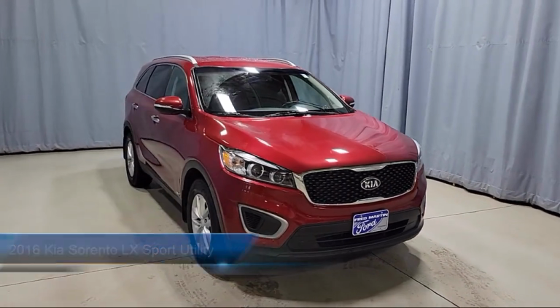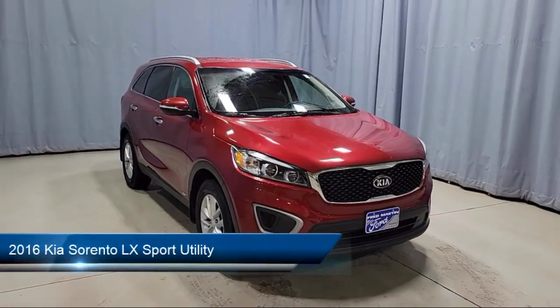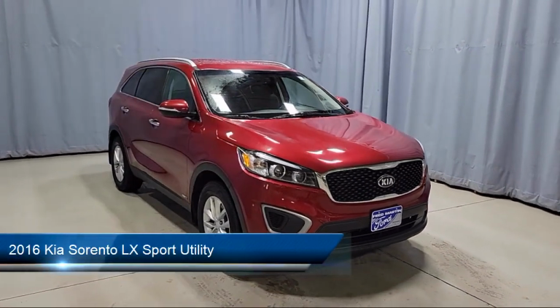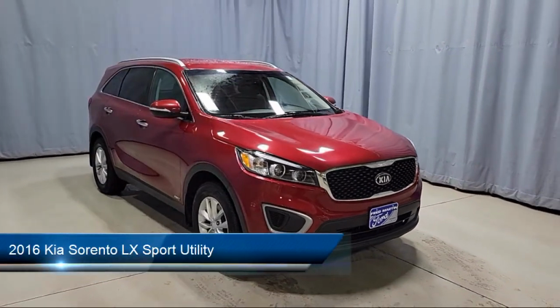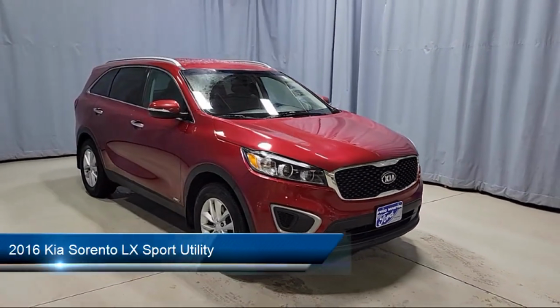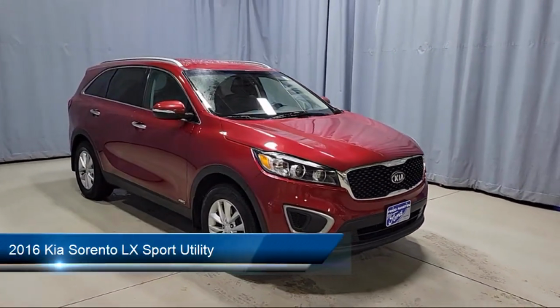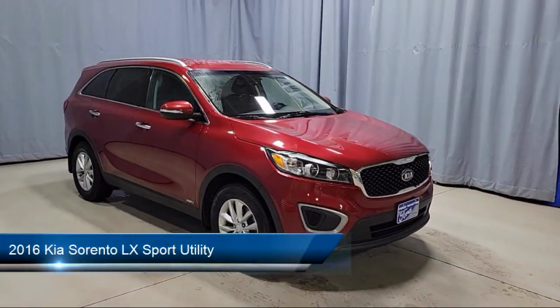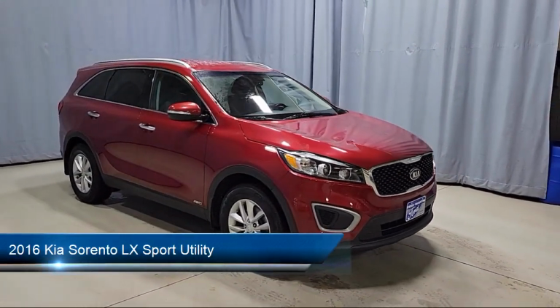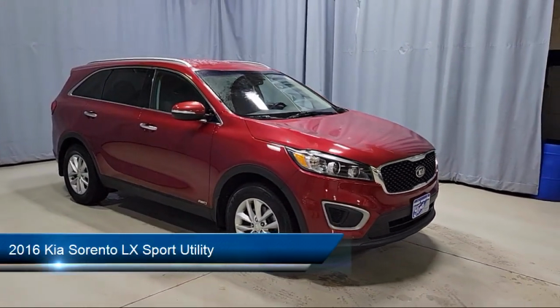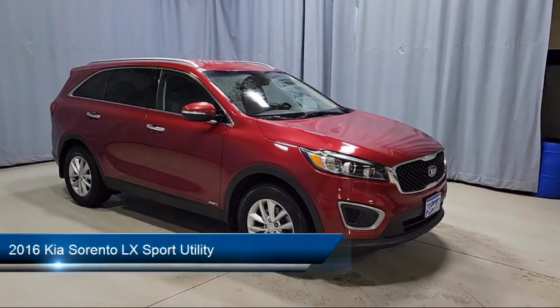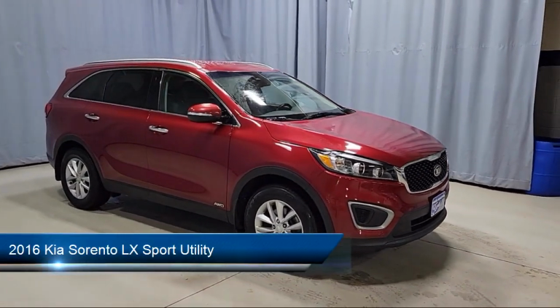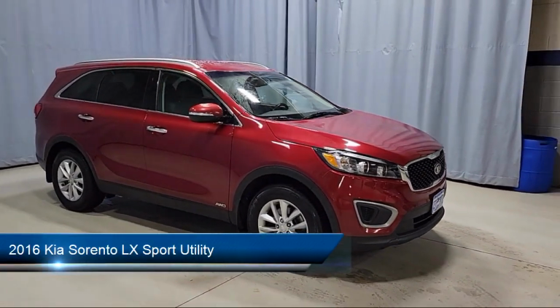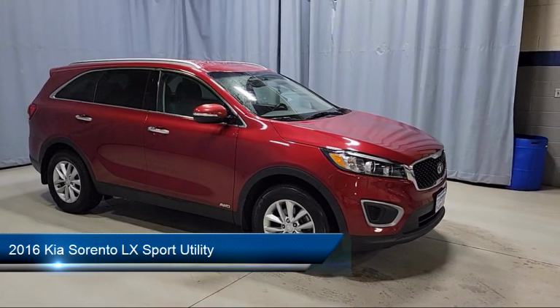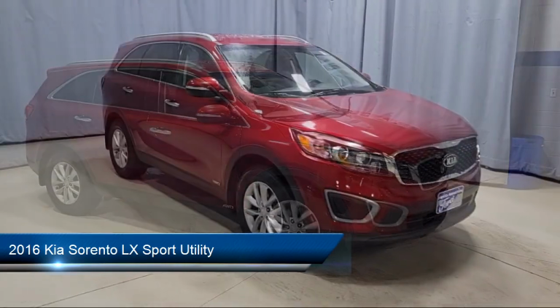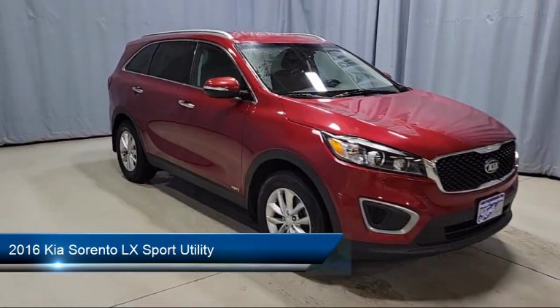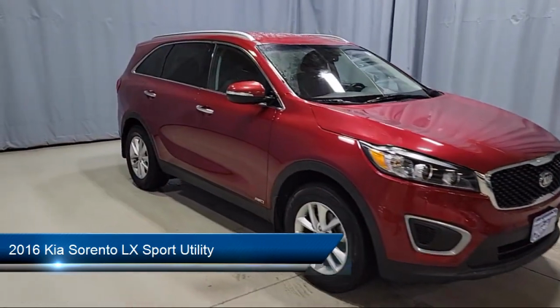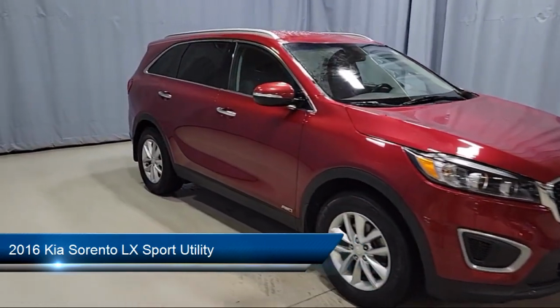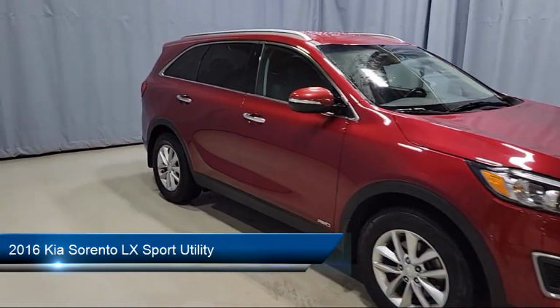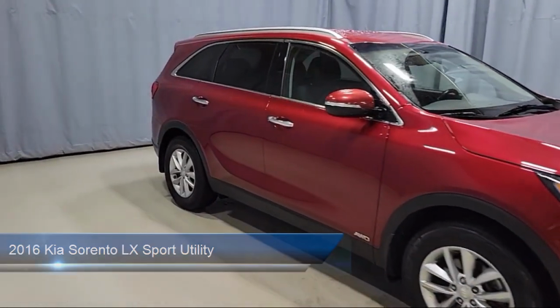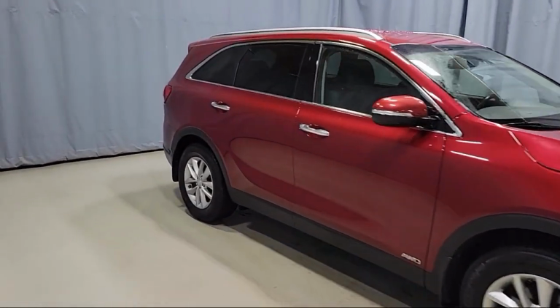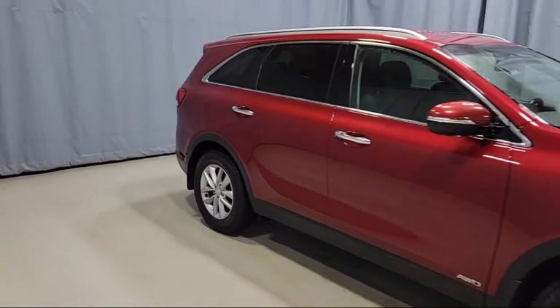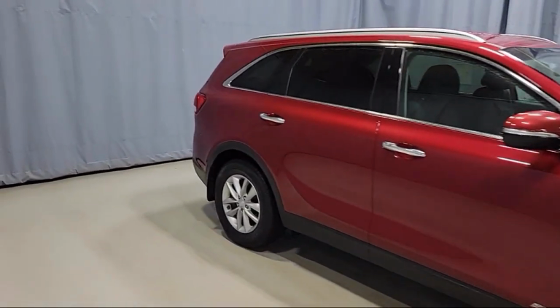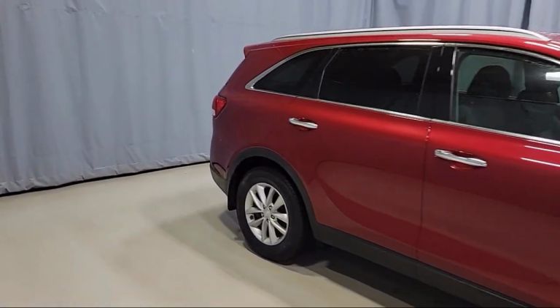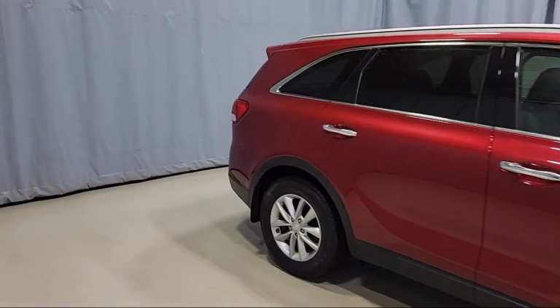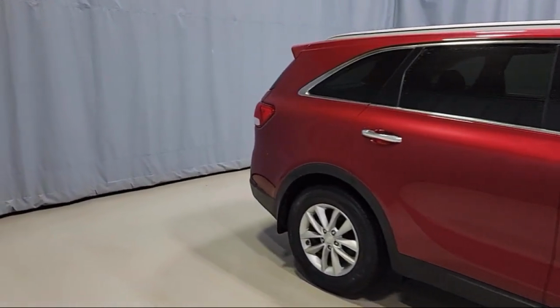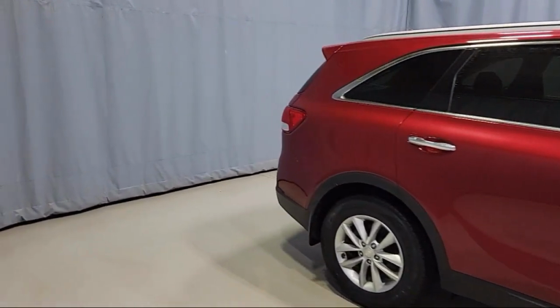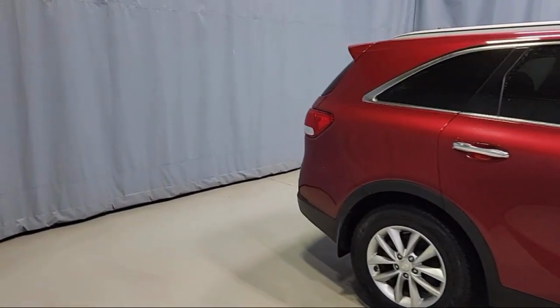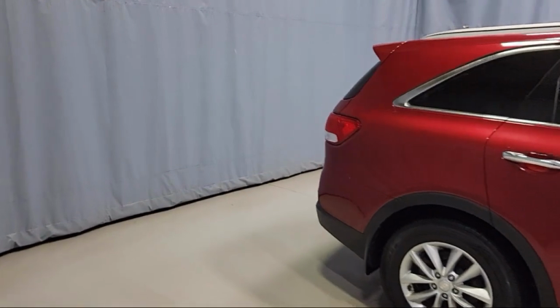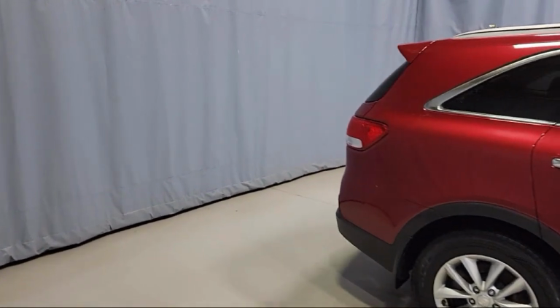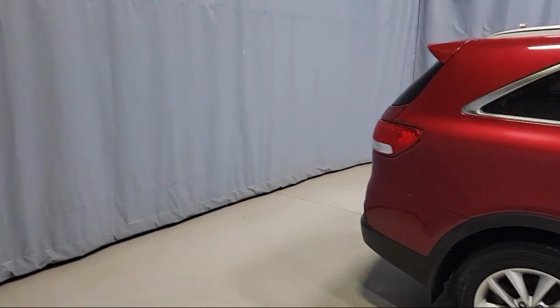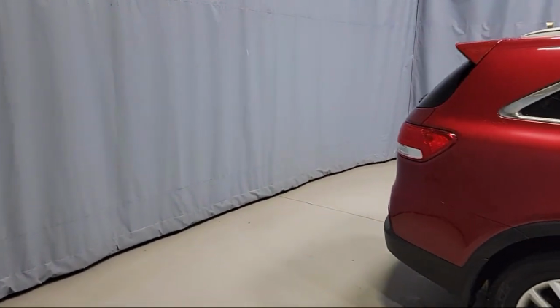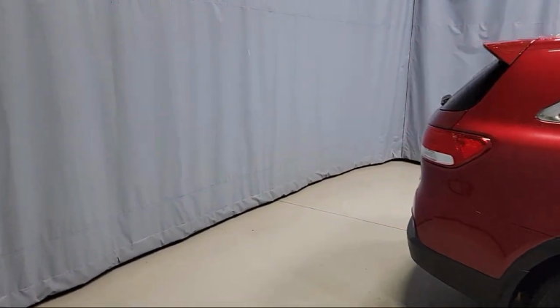It comes equipped with rear view camera, keyless entry, mode select transmission, roof rack, Yes Essentials cloth seating trim, and Sirius XM satellite radio.